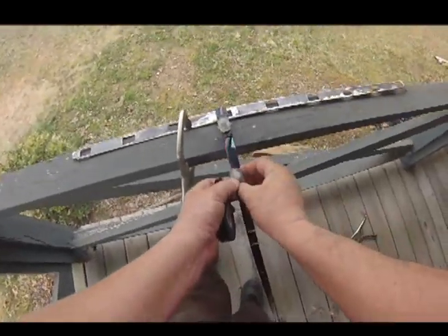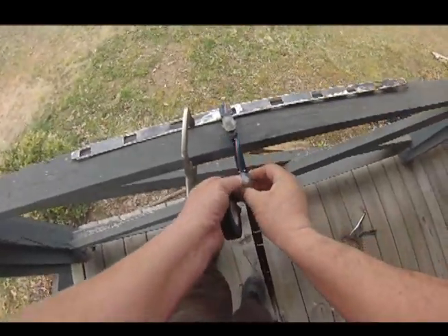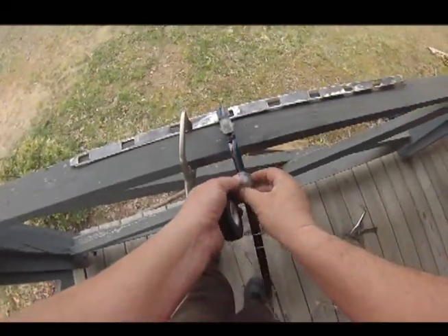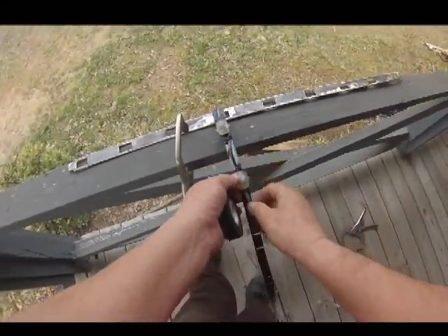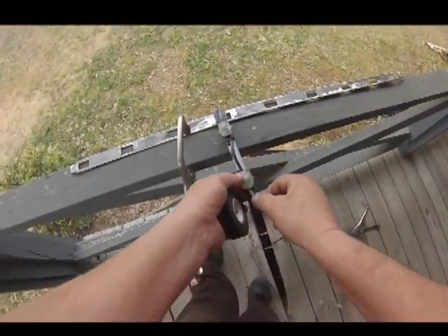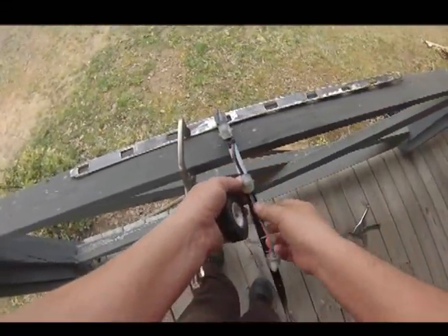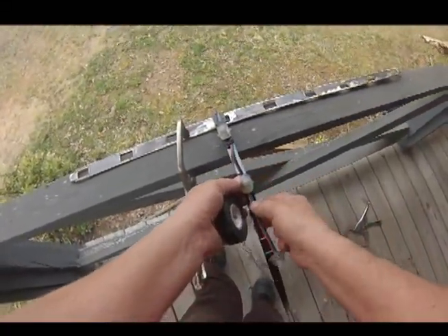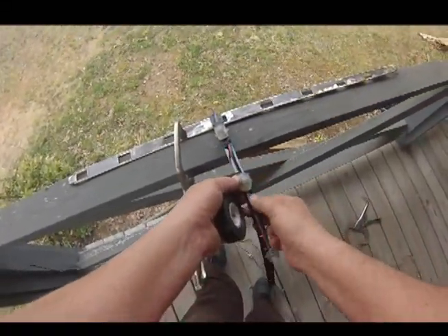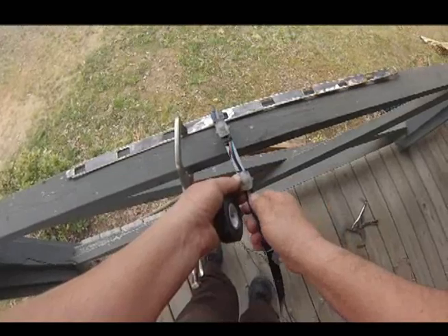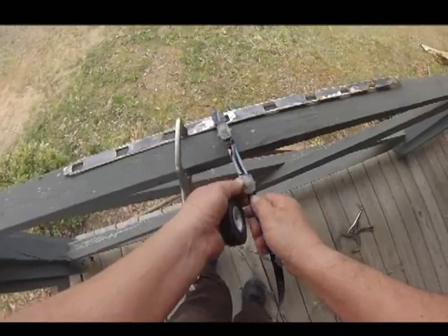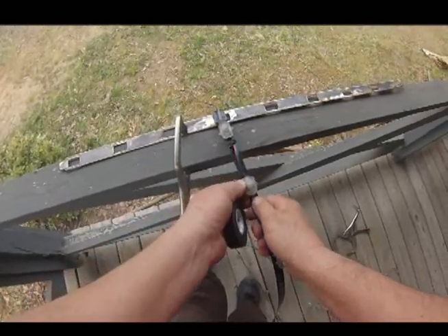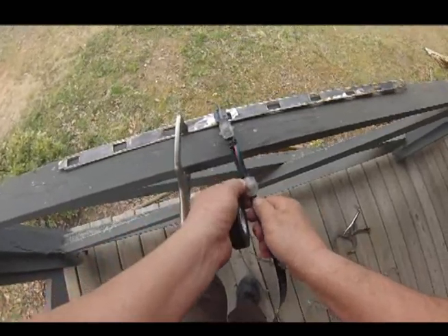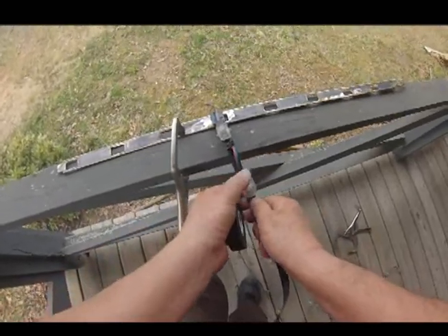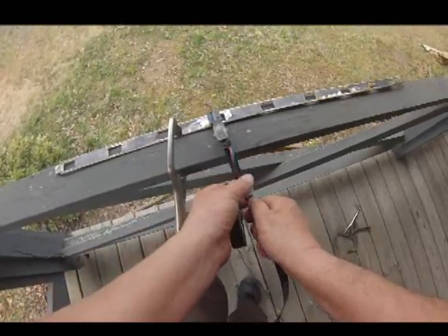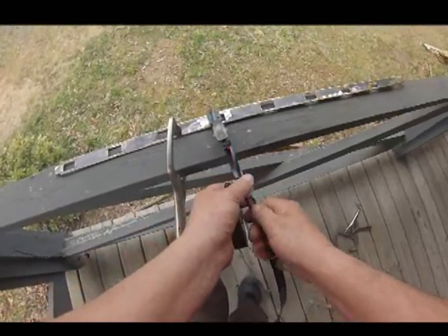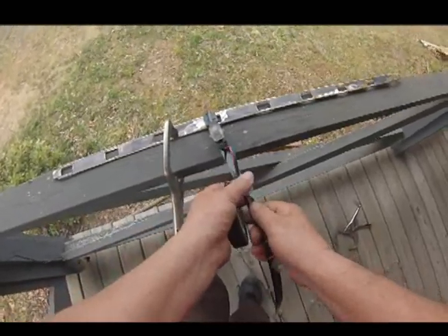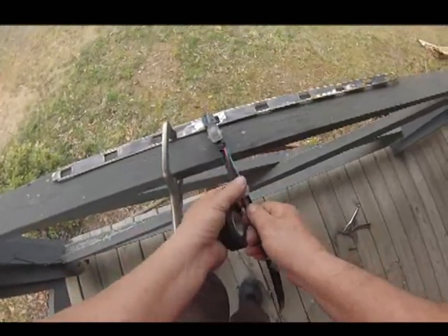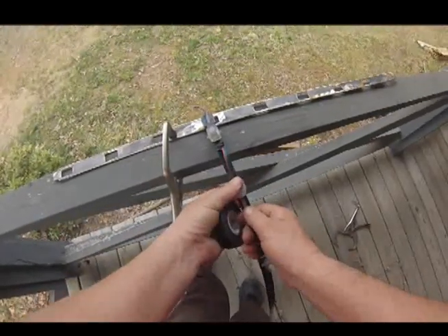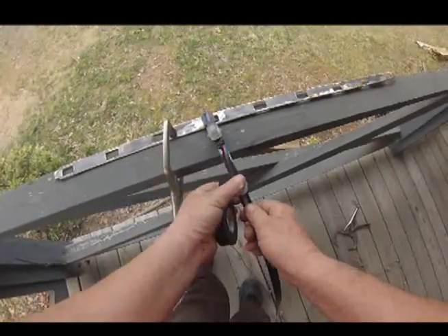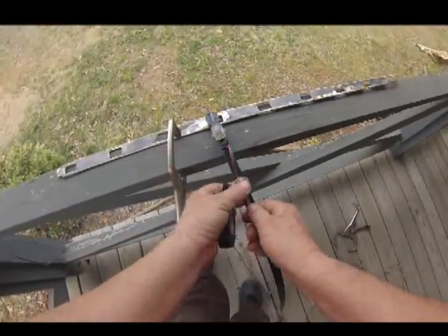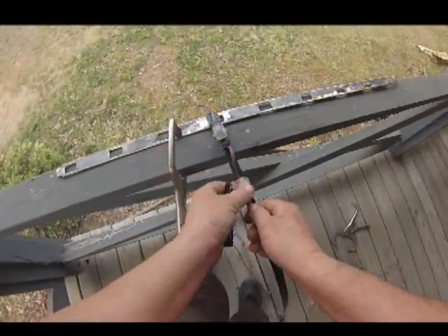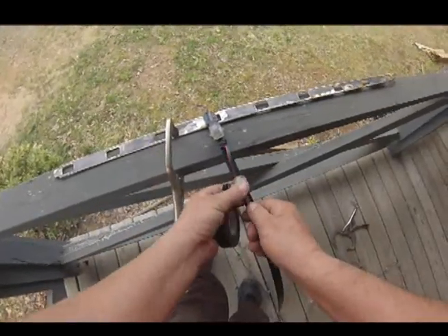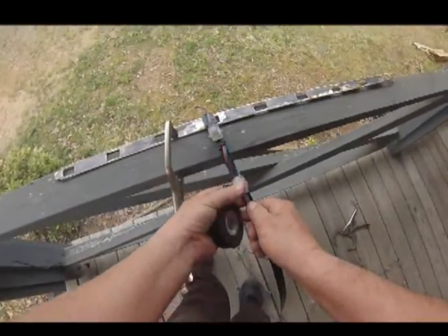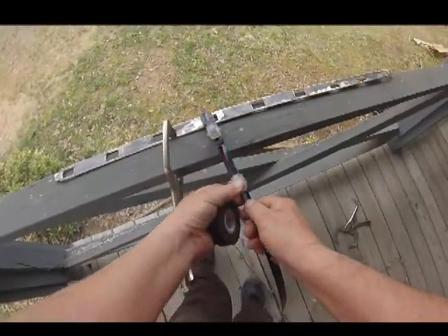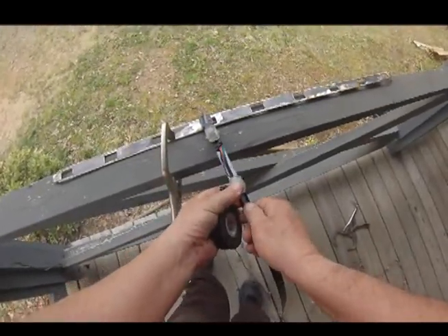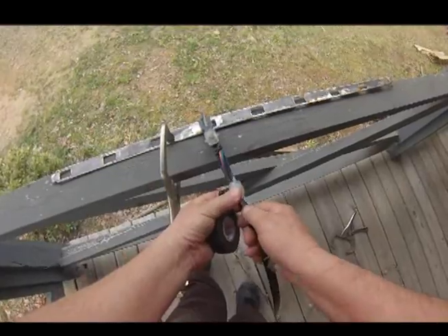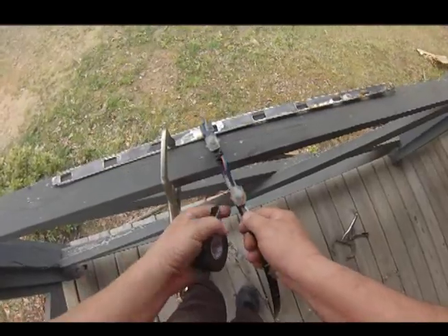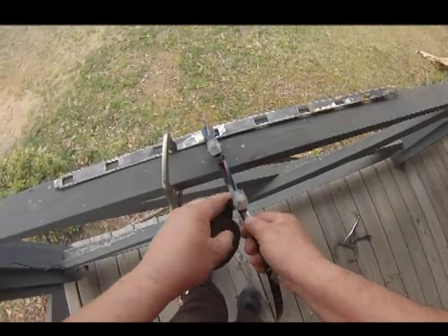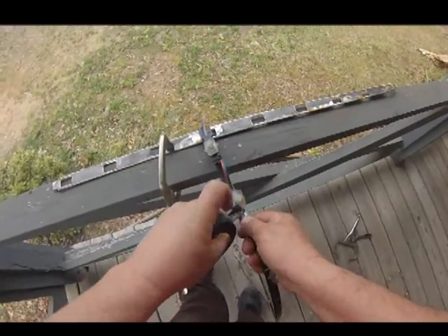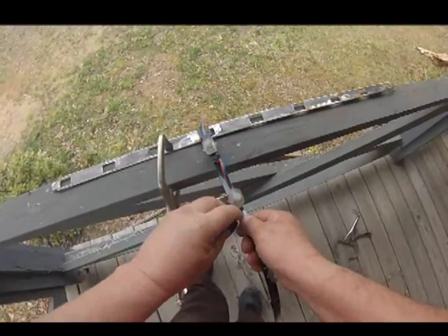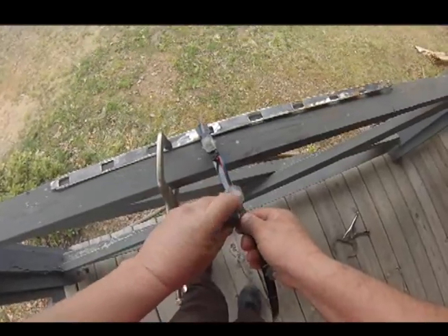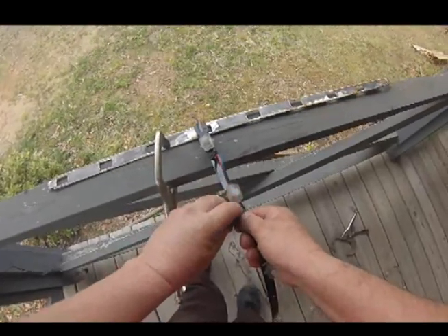Now I'm going to line up the next one. Once you get it lined up it may be easy — you just put your thumb here and kind of hold it in place.